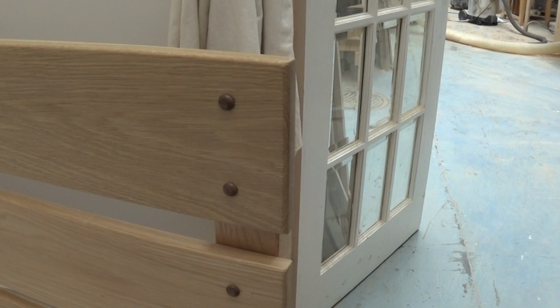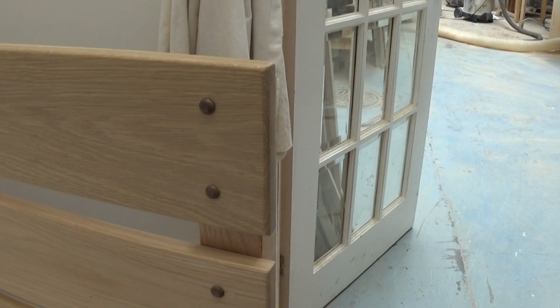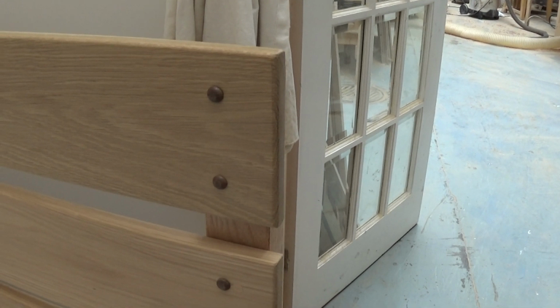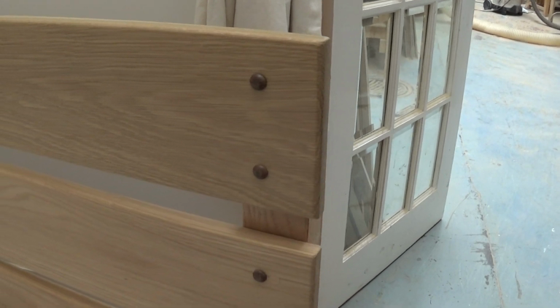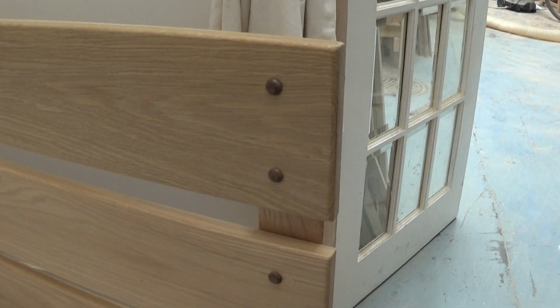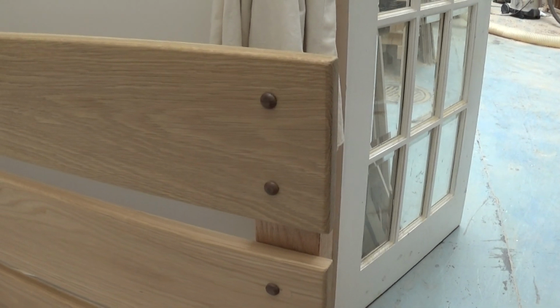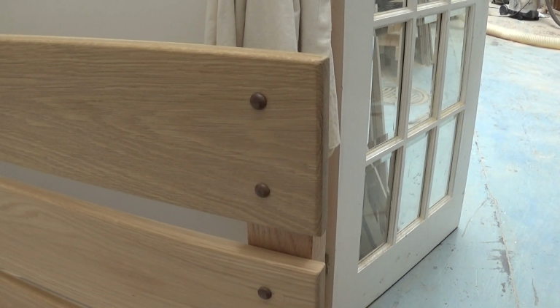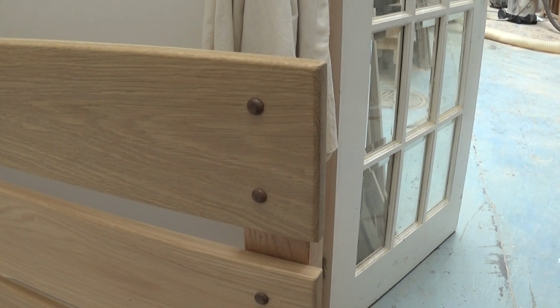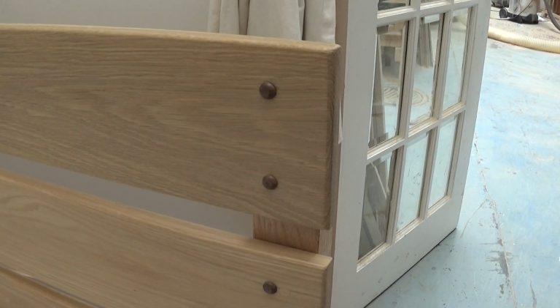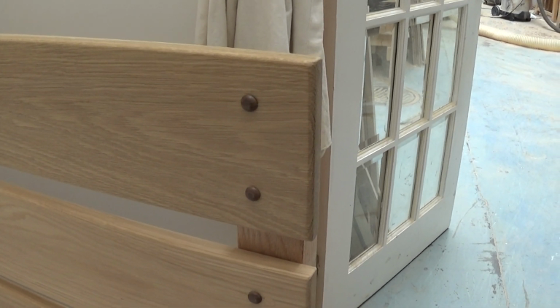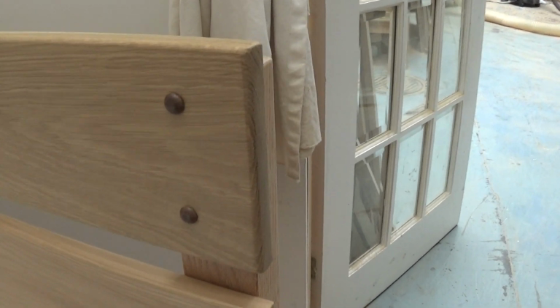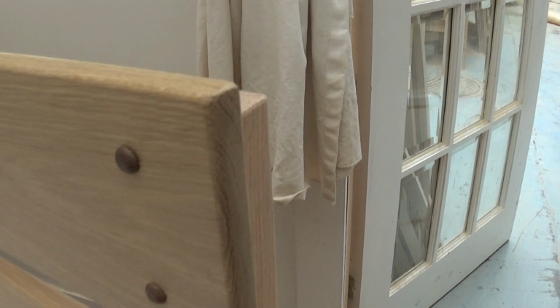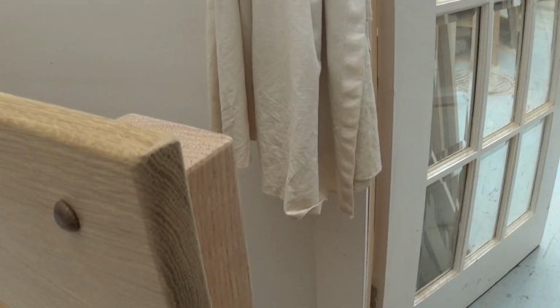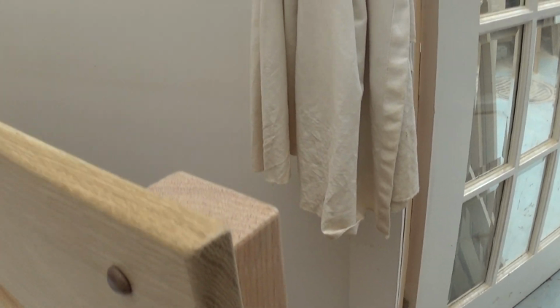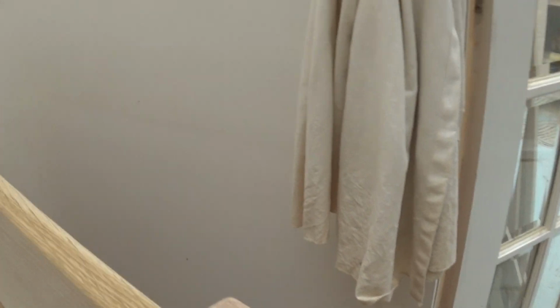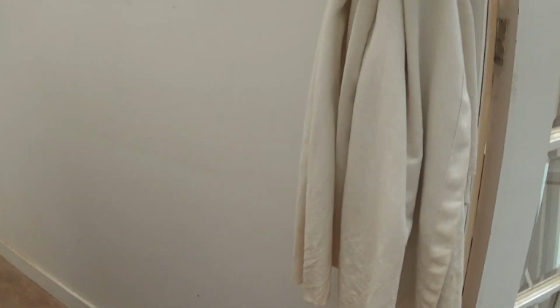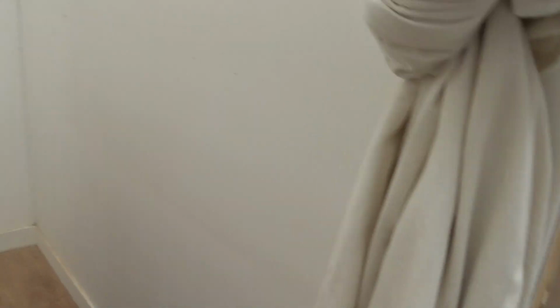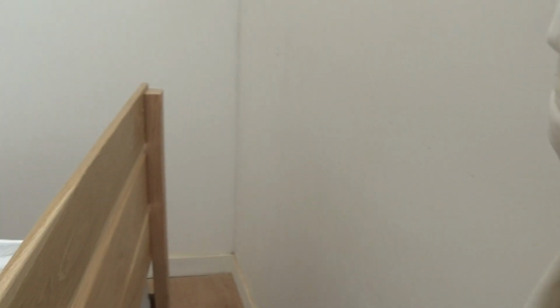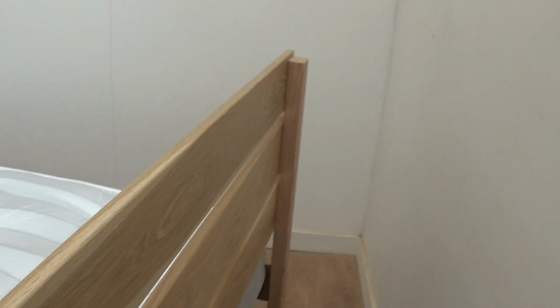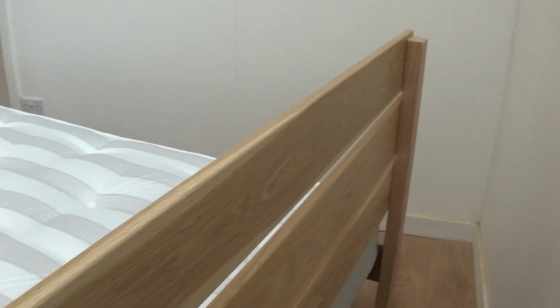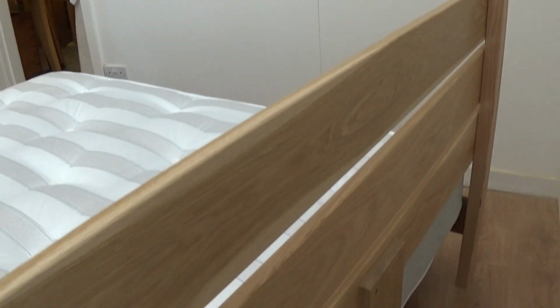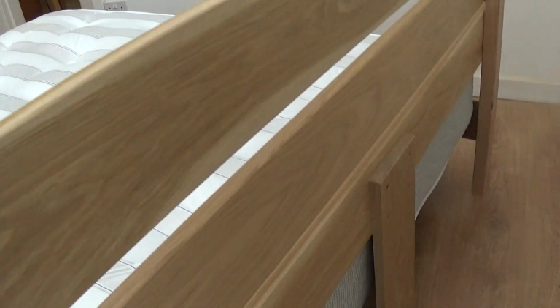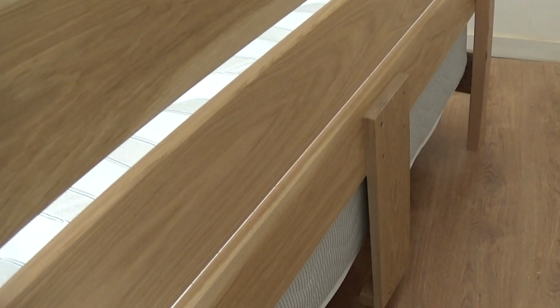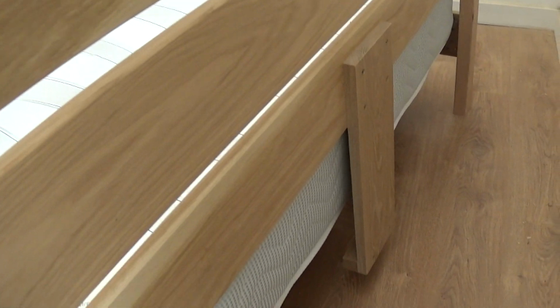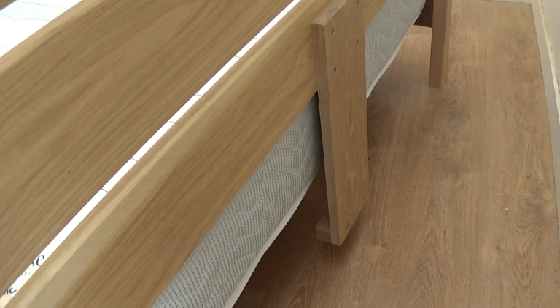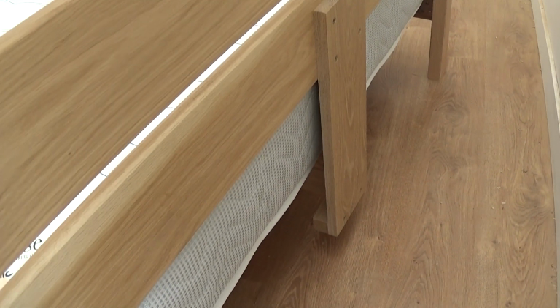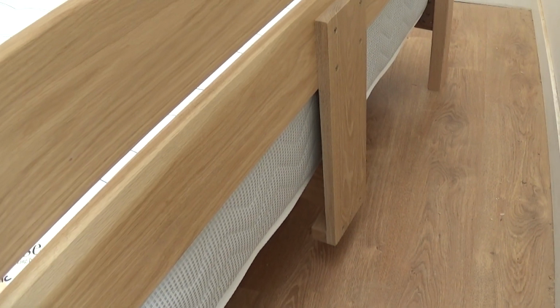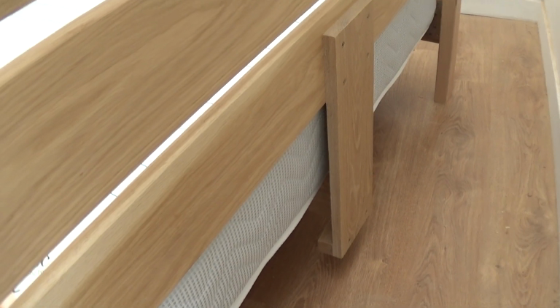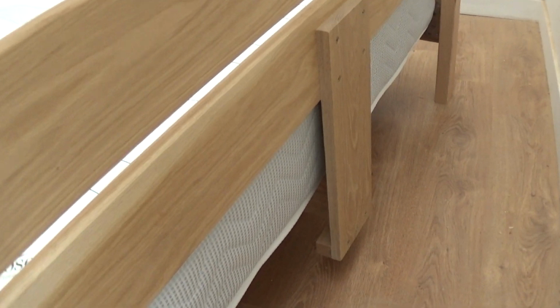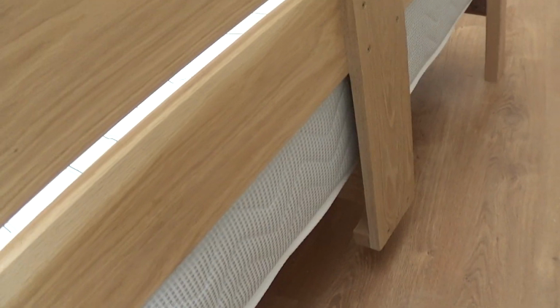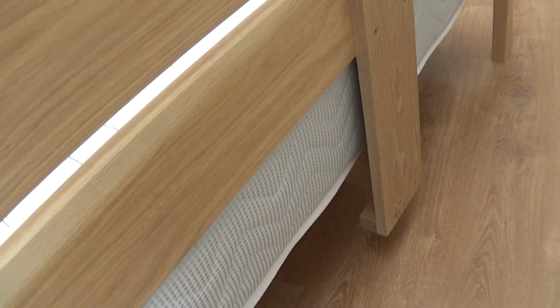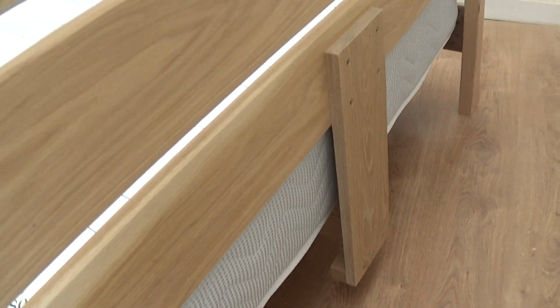There's a solid oak headboard. These are quite nice — walnut sort of details there. We use walnut plugs to hold the bed together here and these cover the holes. They look quite pretty.